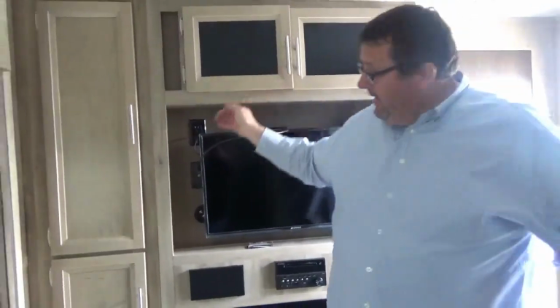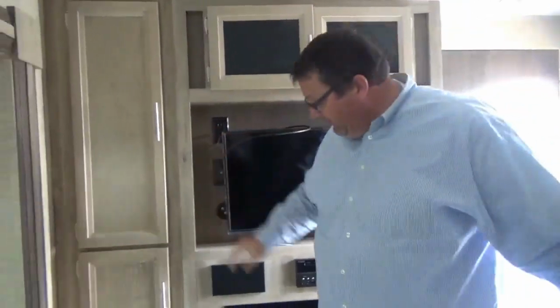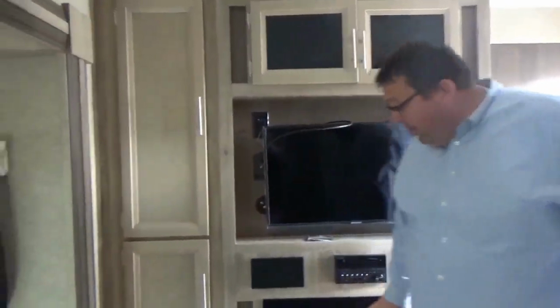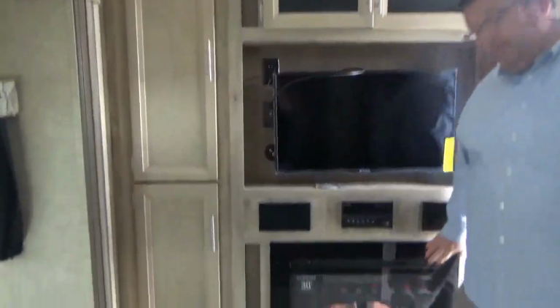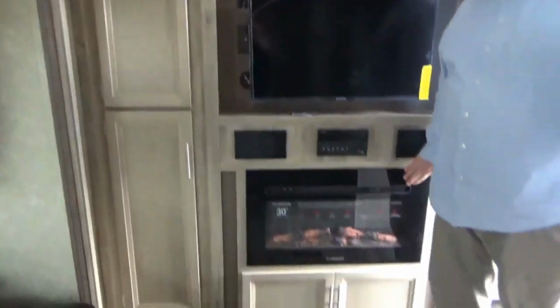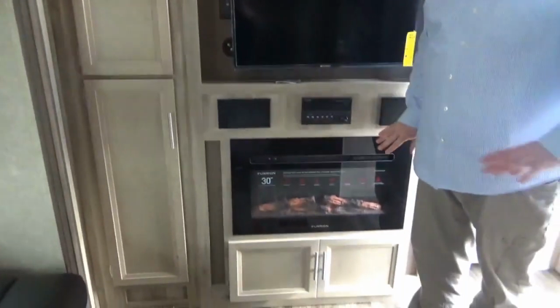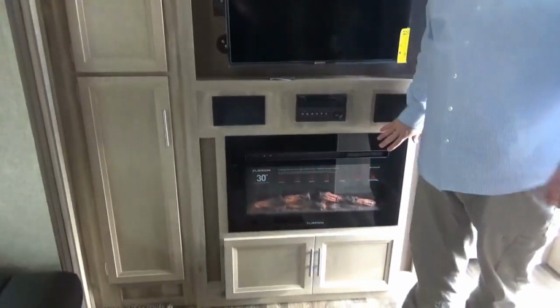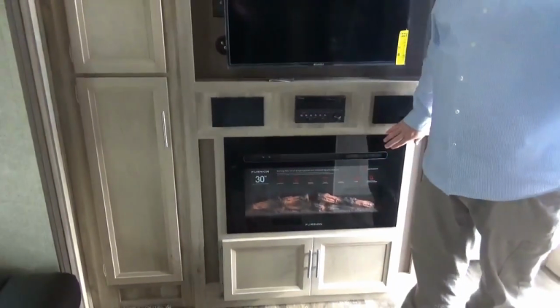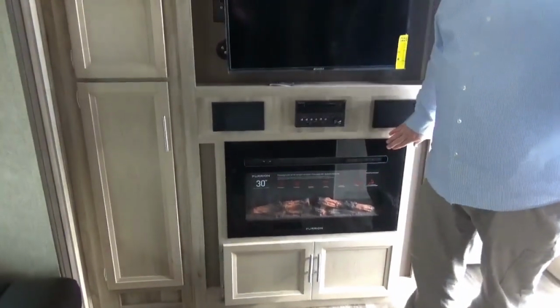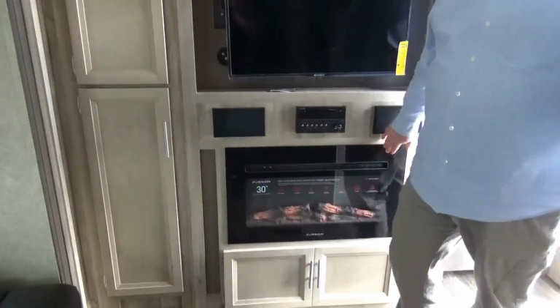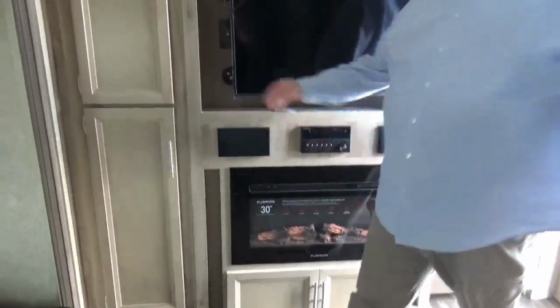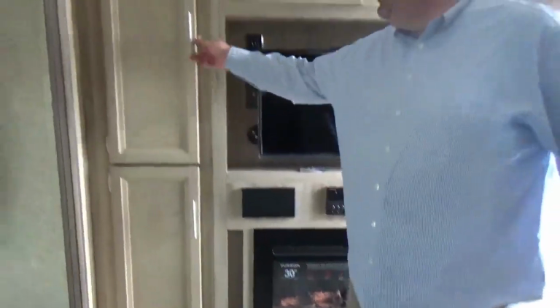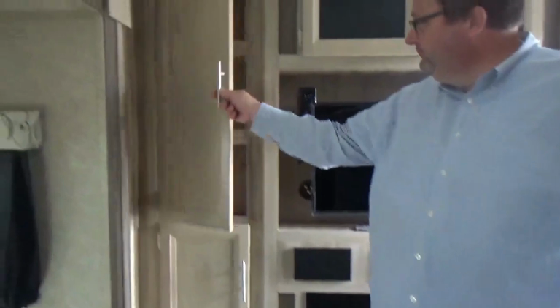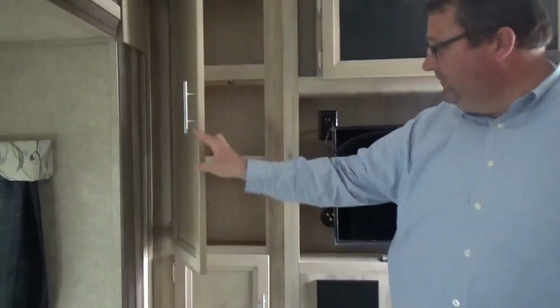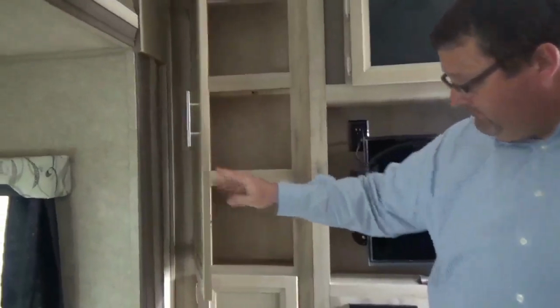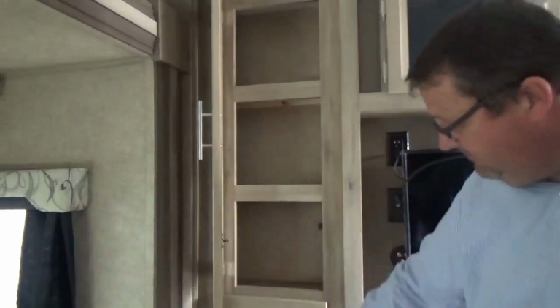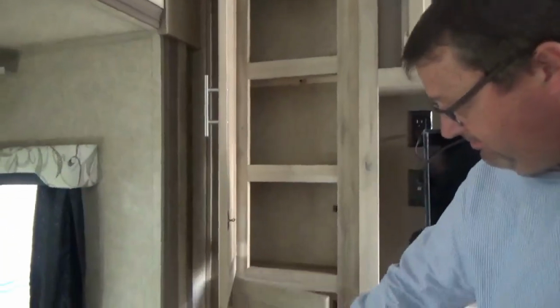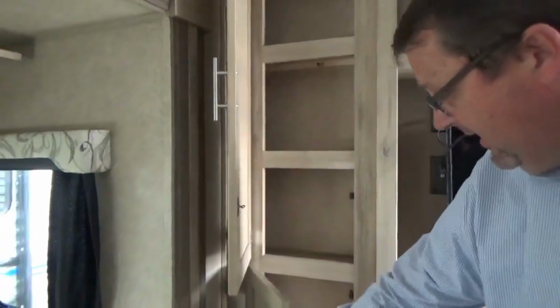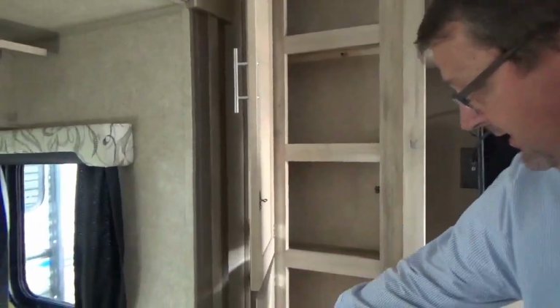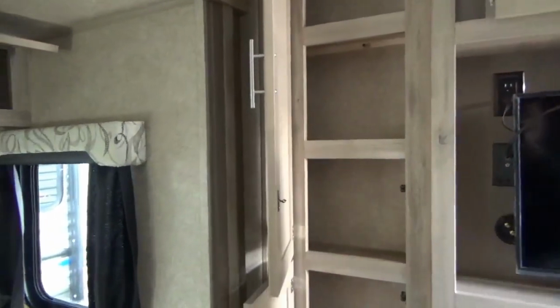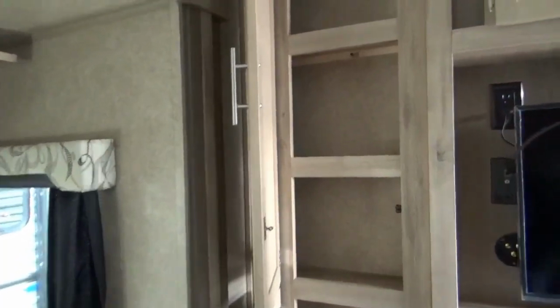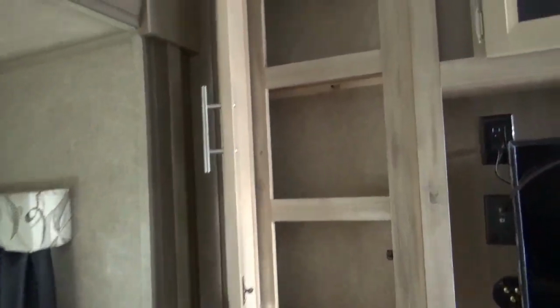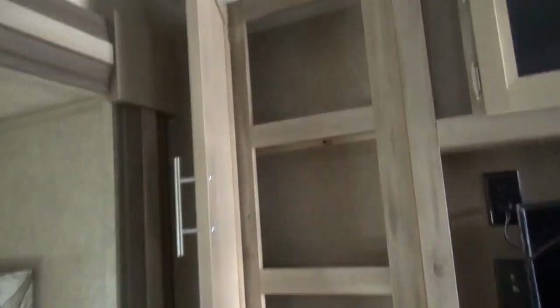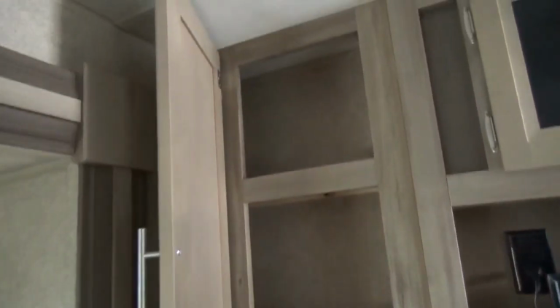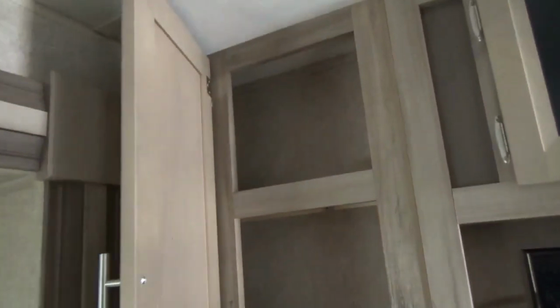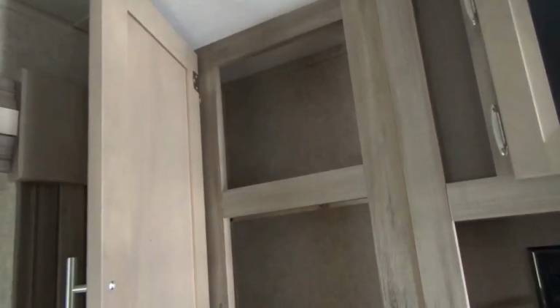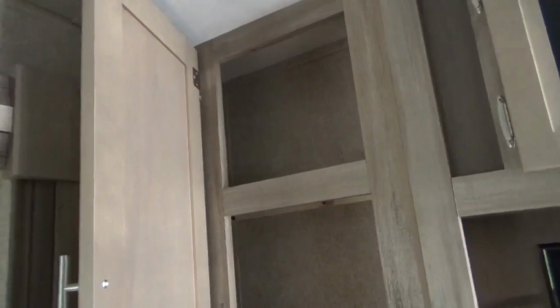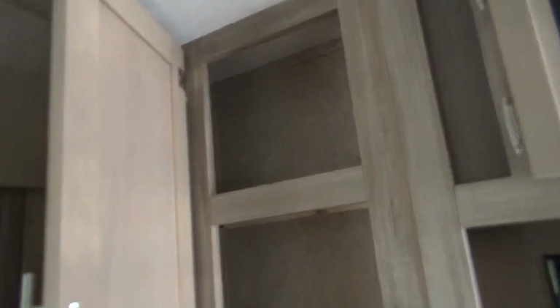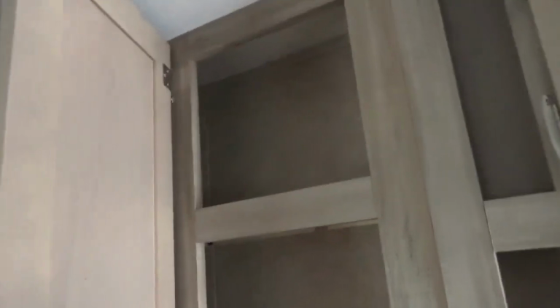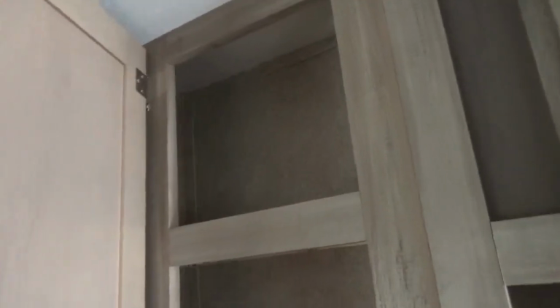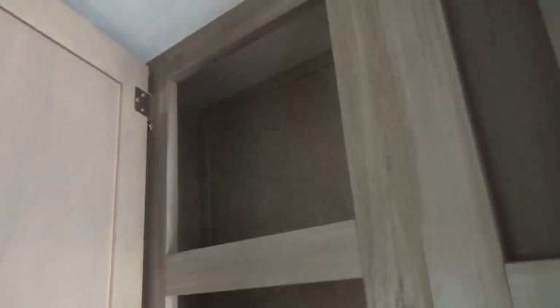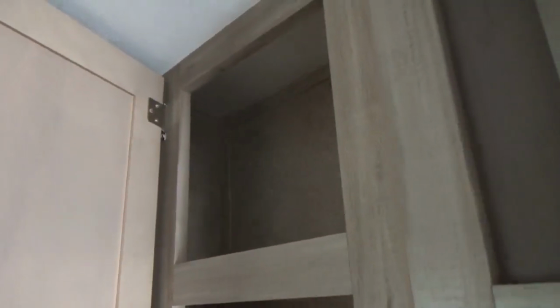And again, if you don't want the fireplace on here, this cabinet space is what you'll have underneath it. As you can see, Coachman is not afraid to put cabinet space in here for everybody.